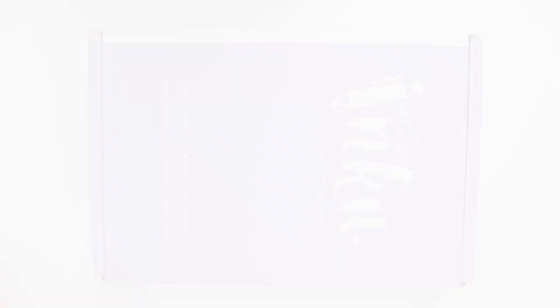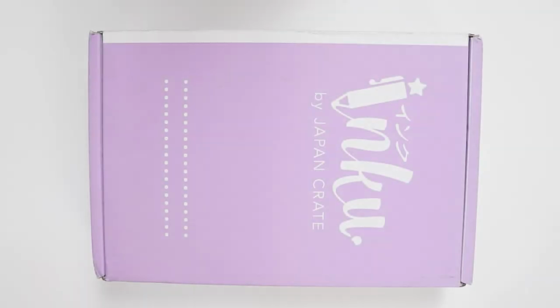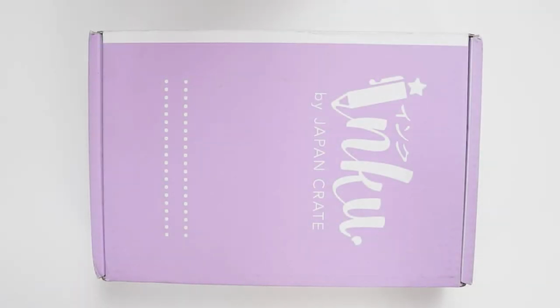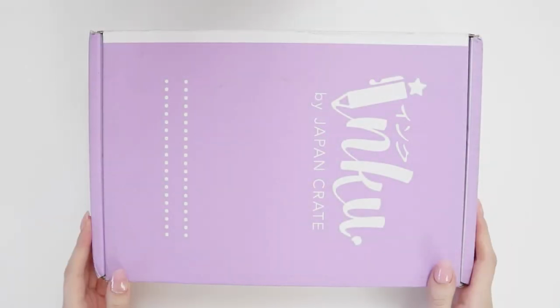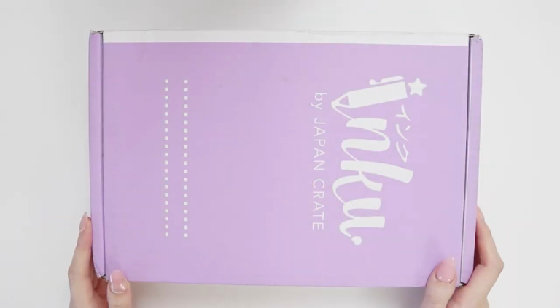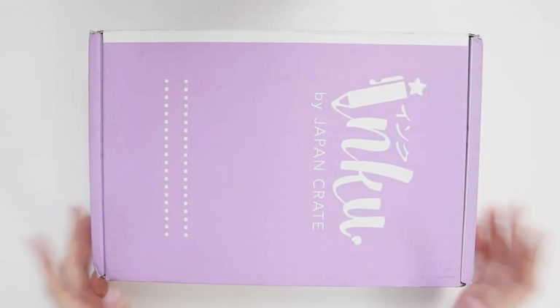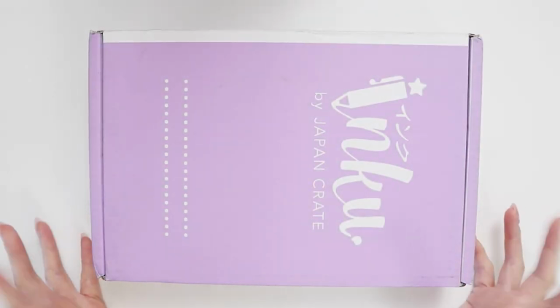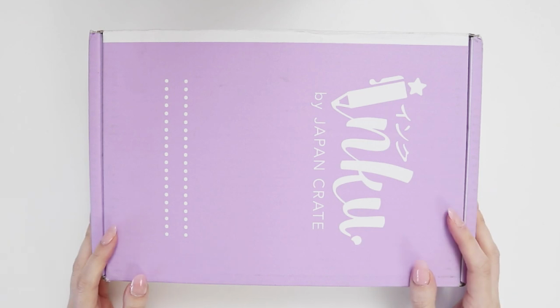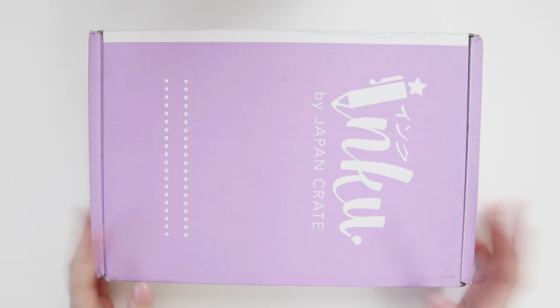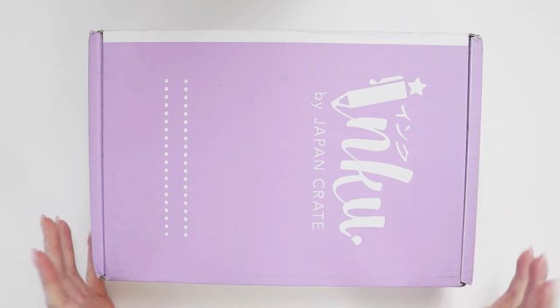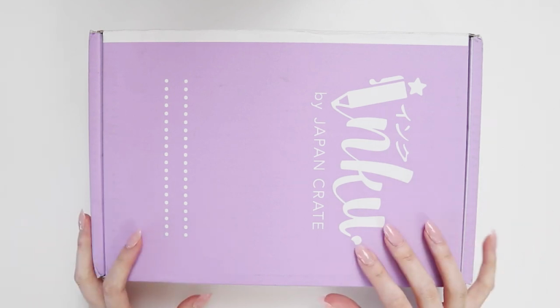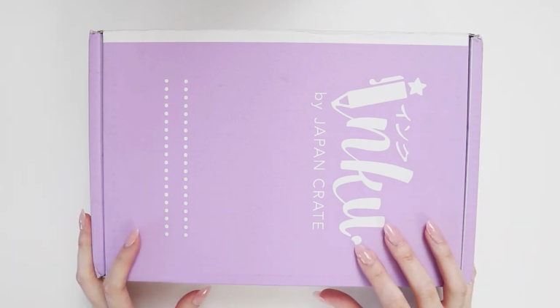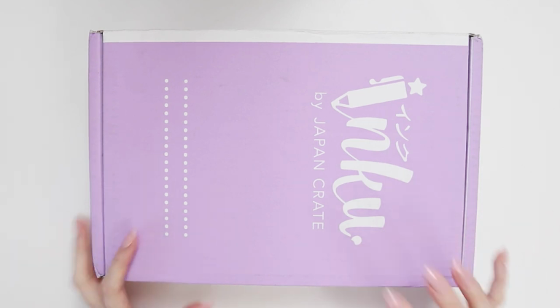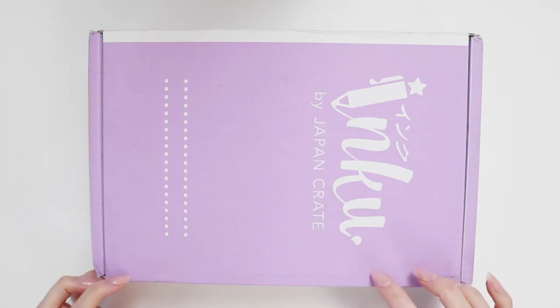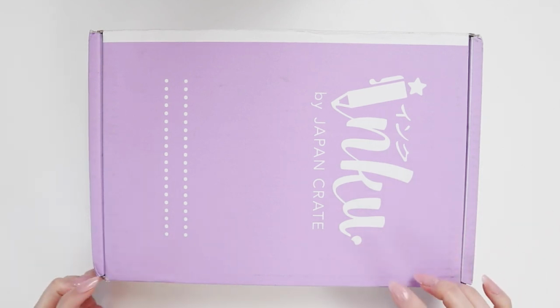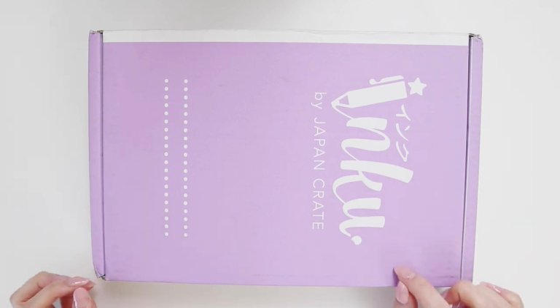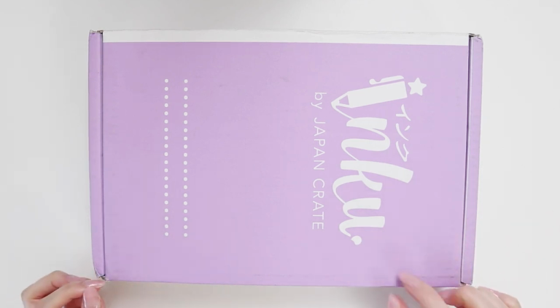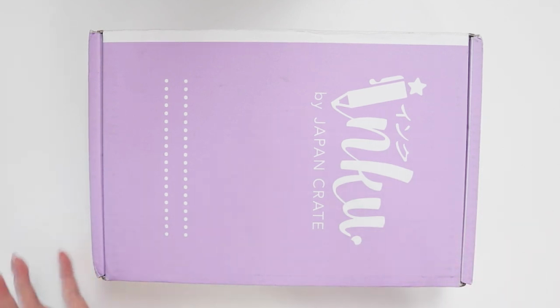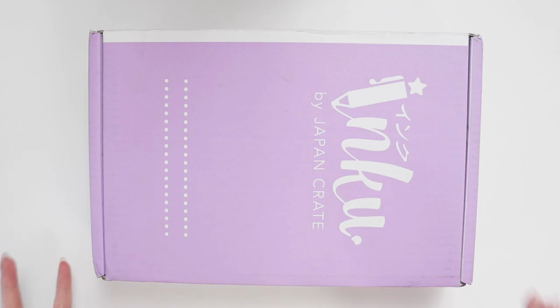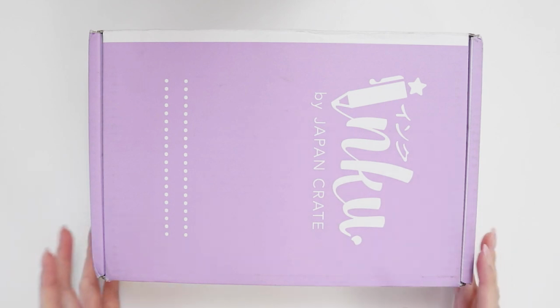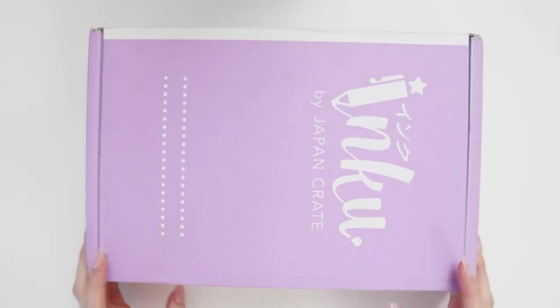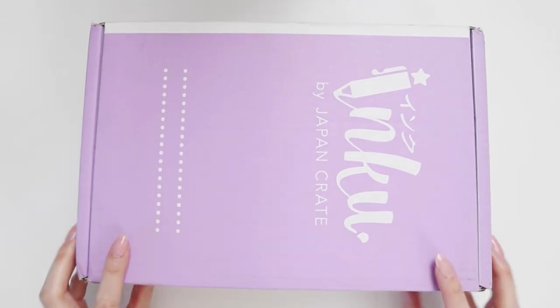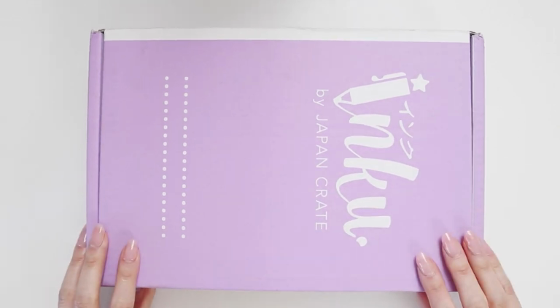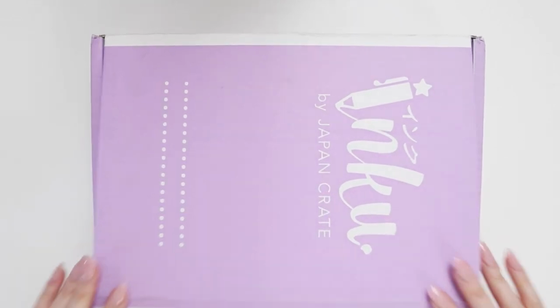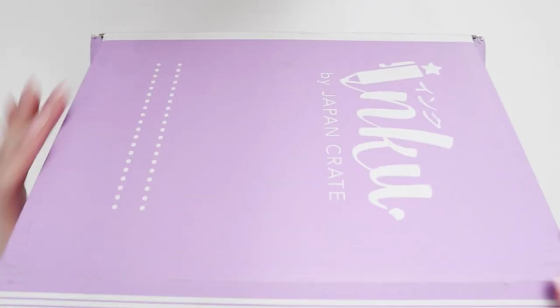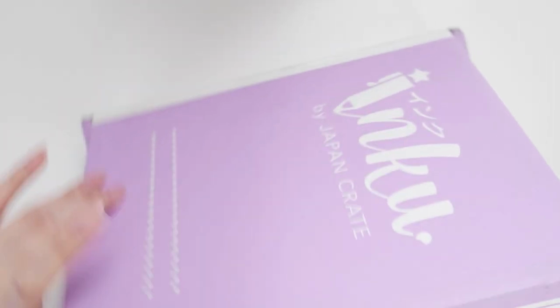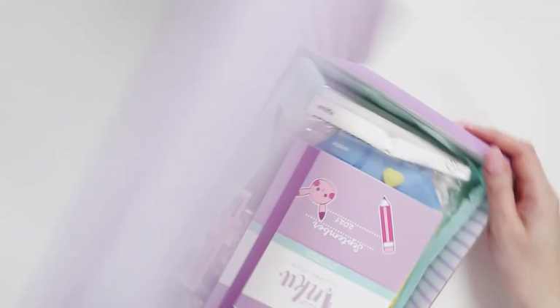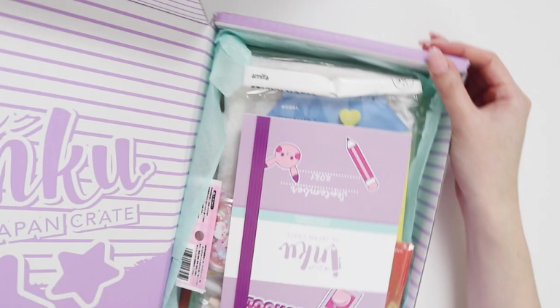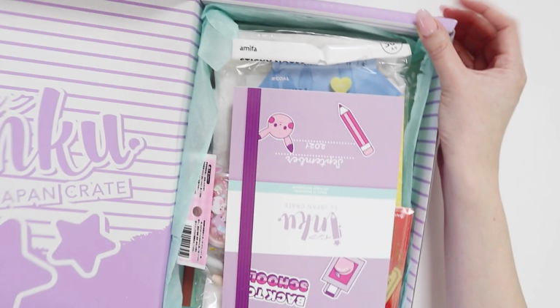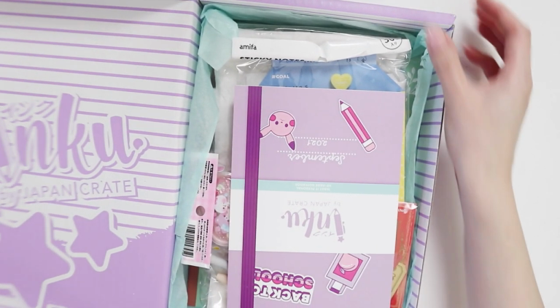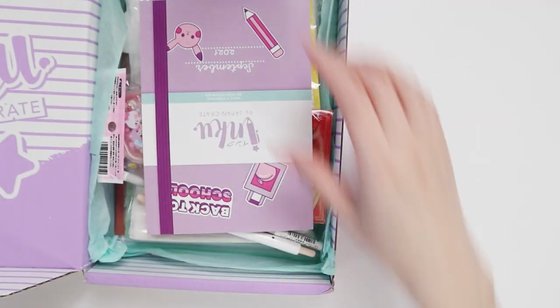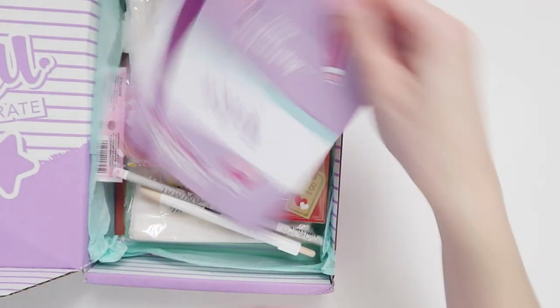Hey Instagram, welcome back to my channel. Today I have the September INKU unboxing video for you guys. This came a little late — I feel like some of the mail is starting to get a little bit delayed if you watch the news. There's a lot of transport issues going around, so let's just get right into it.